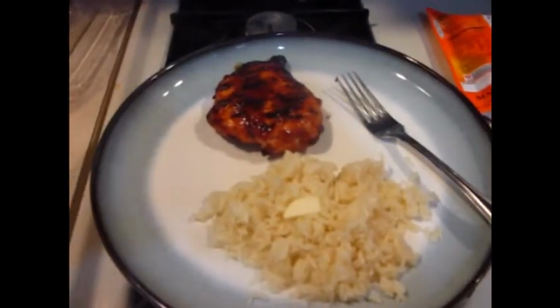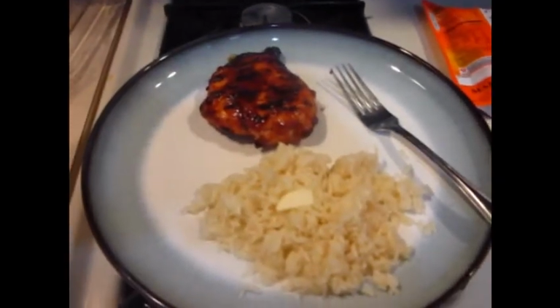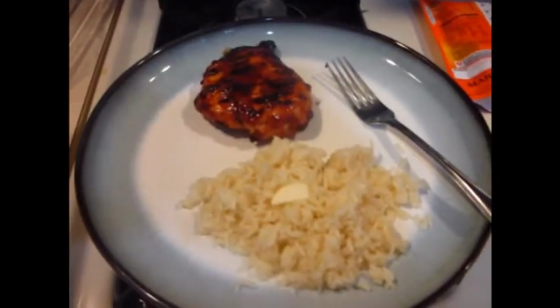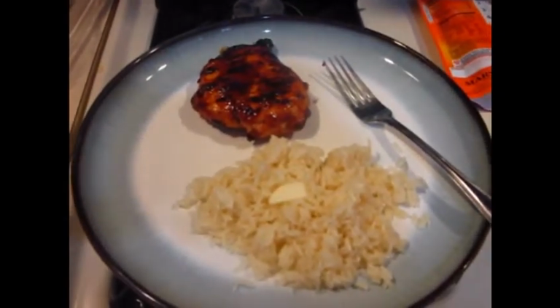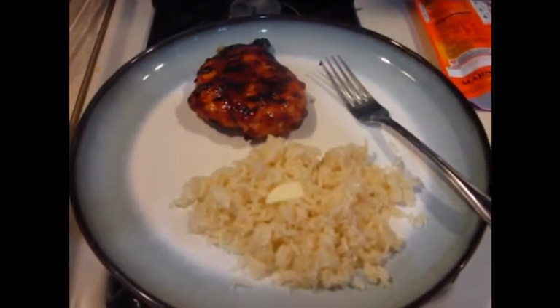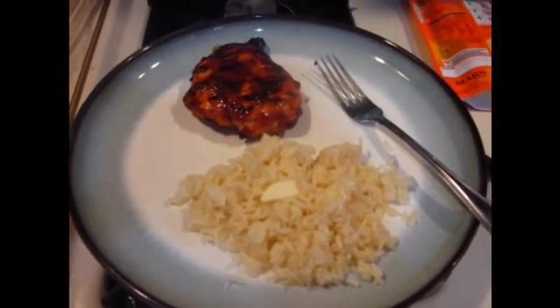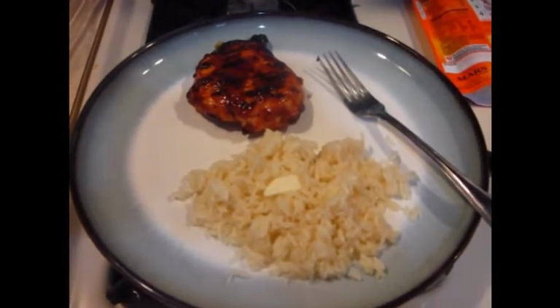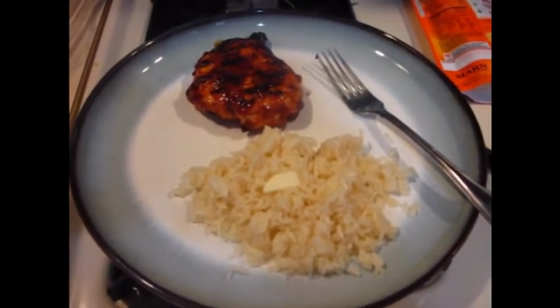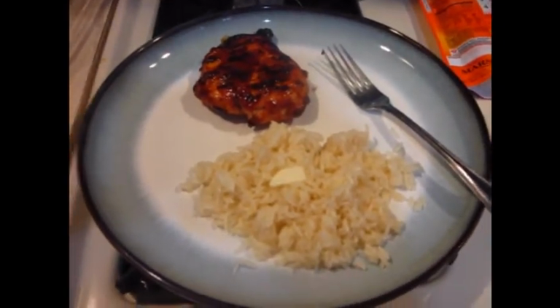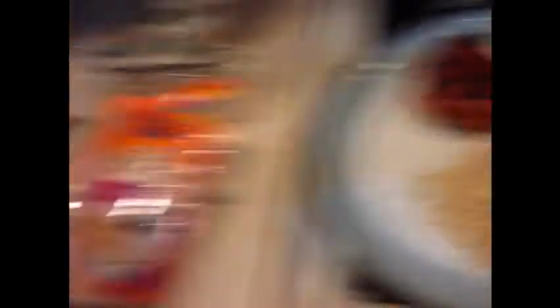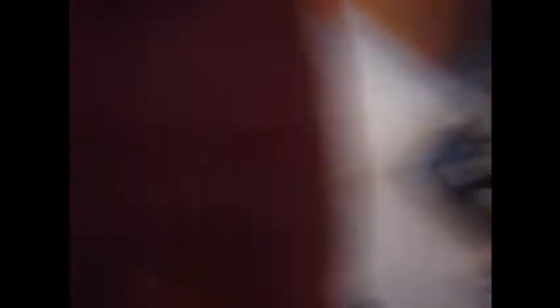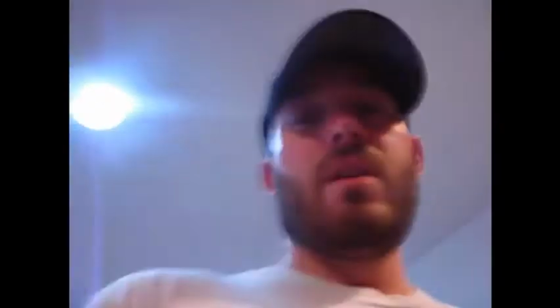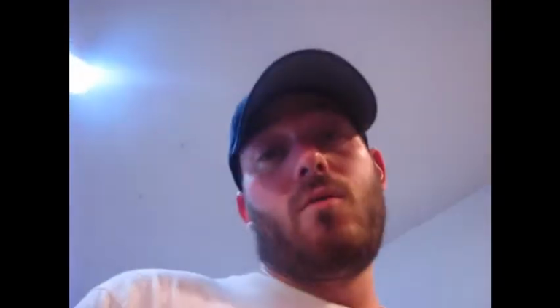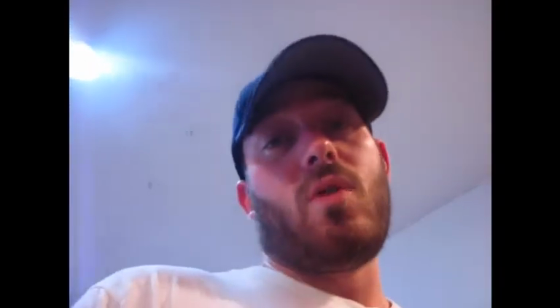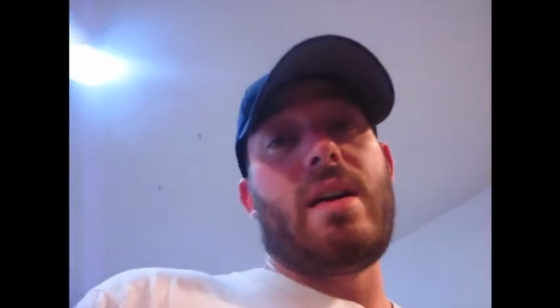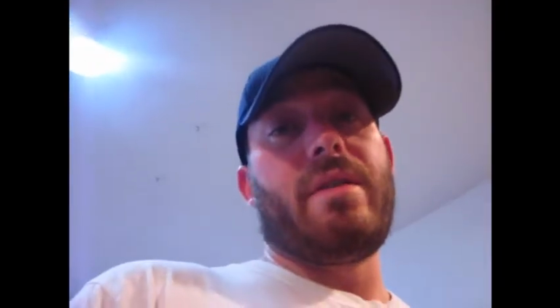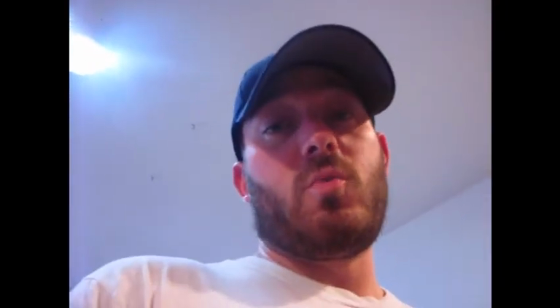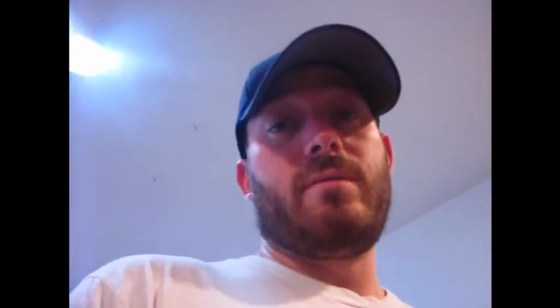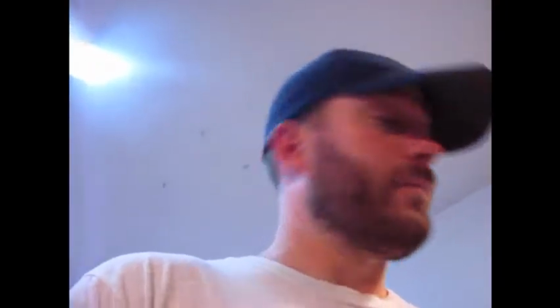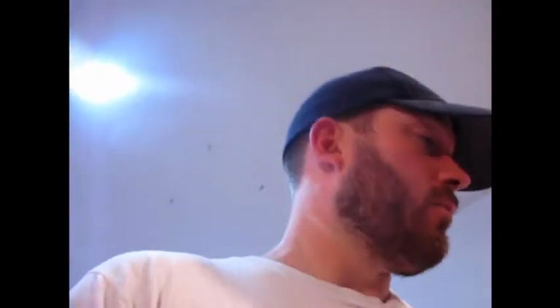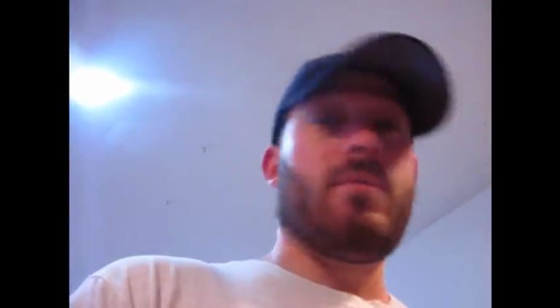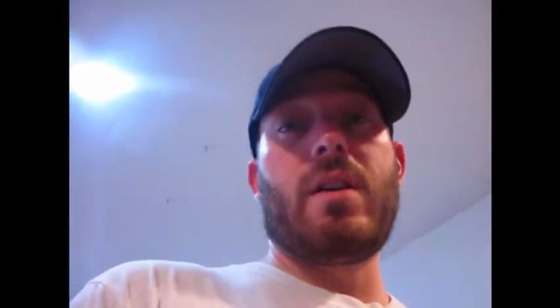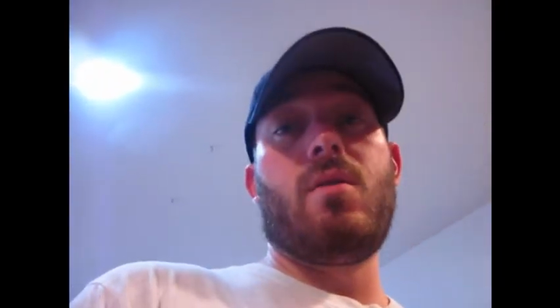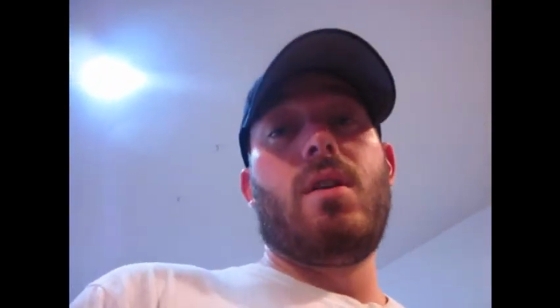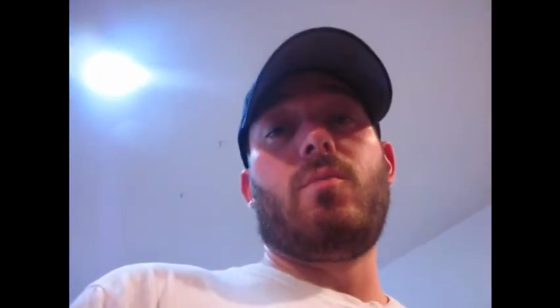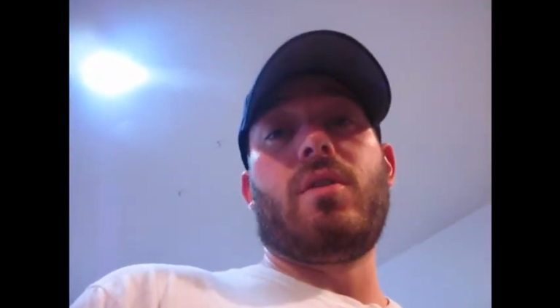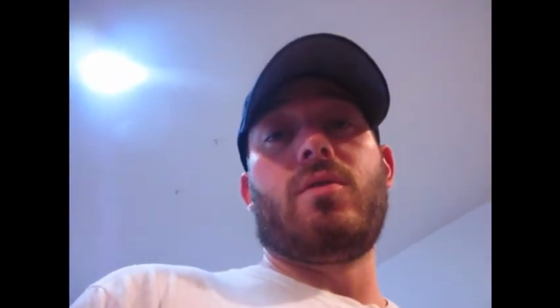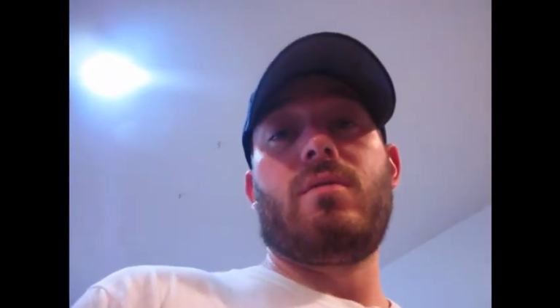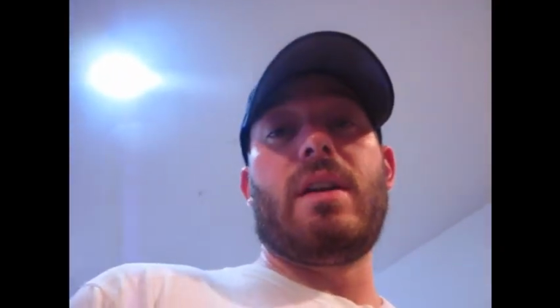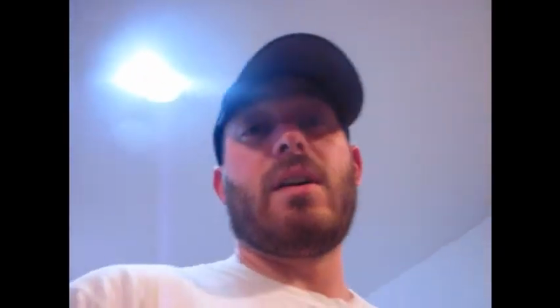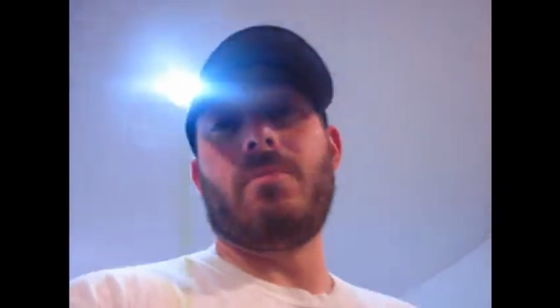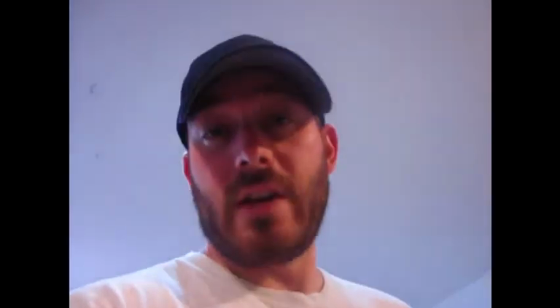I don't feel like having a vegetable tonight, so we're not having a vegetable. But there you go - this is Burz, until next time, later.